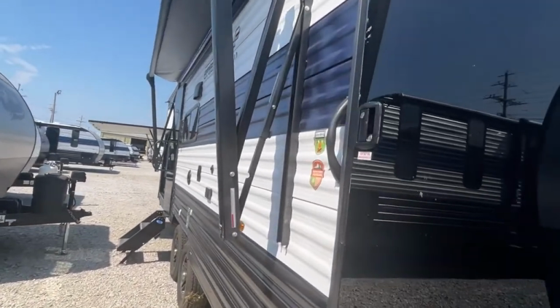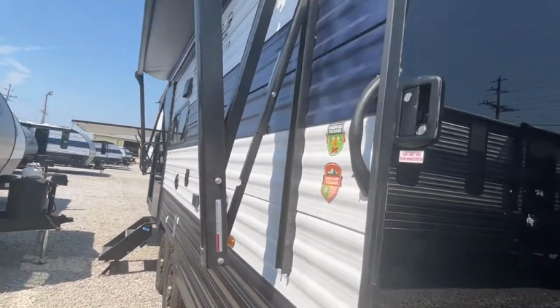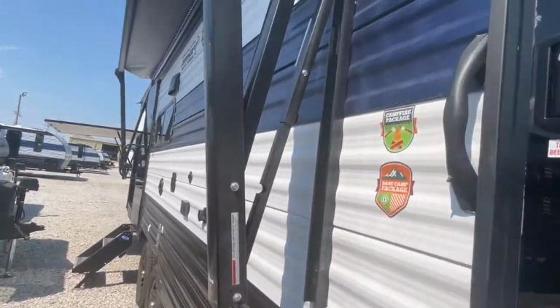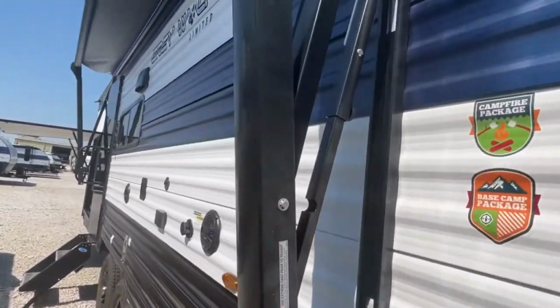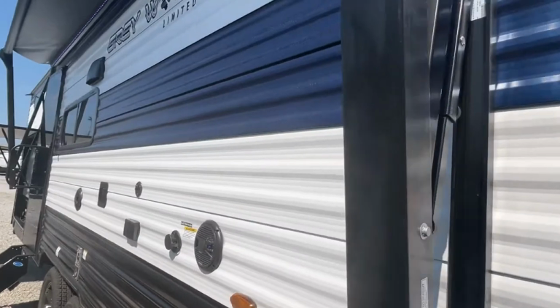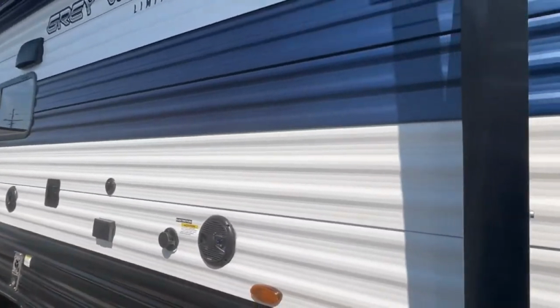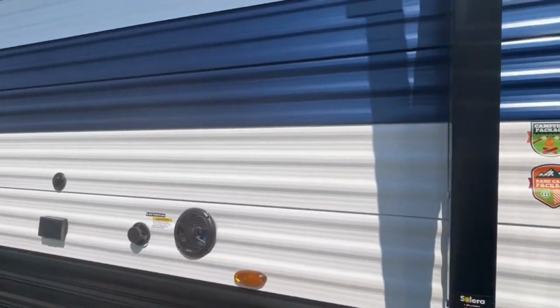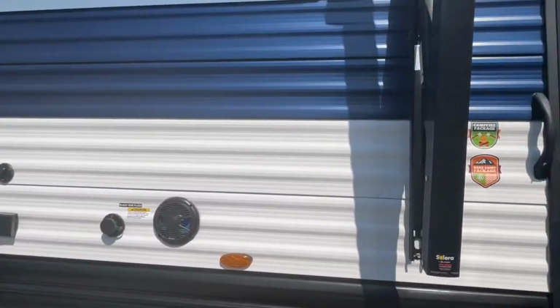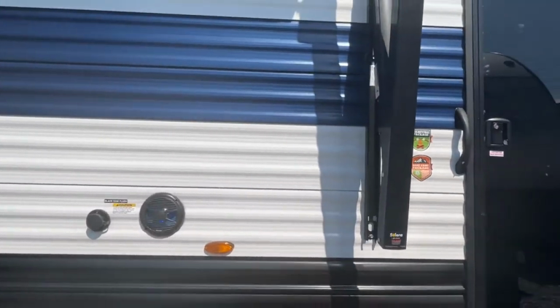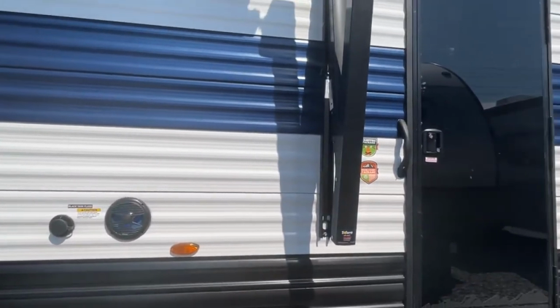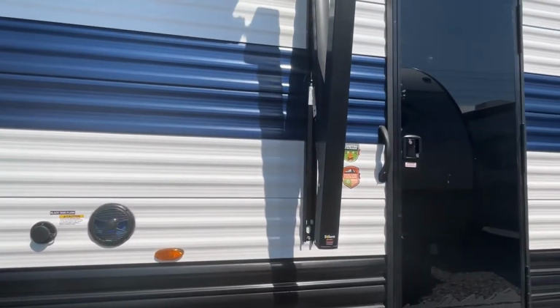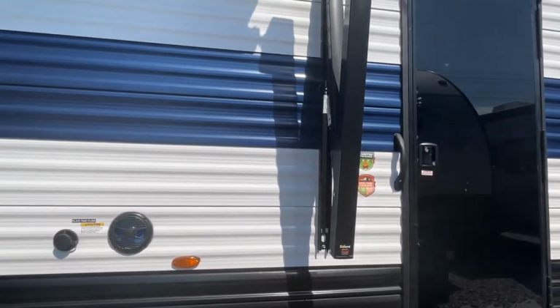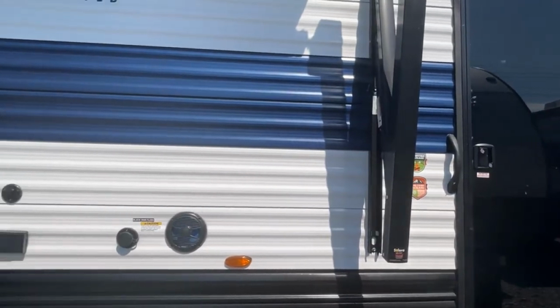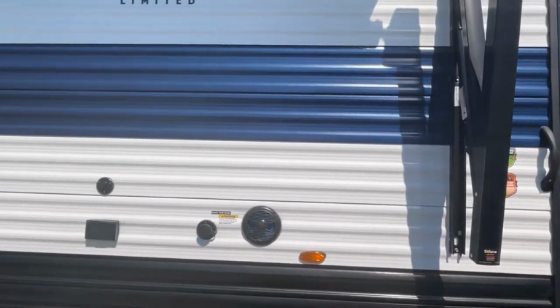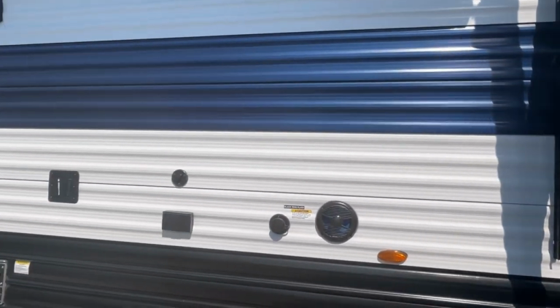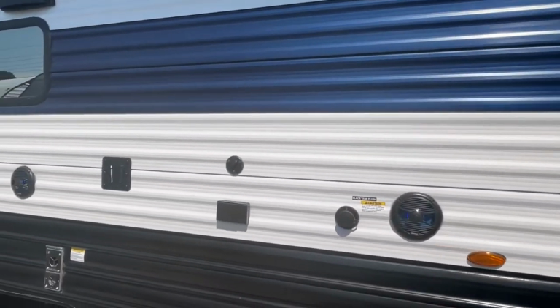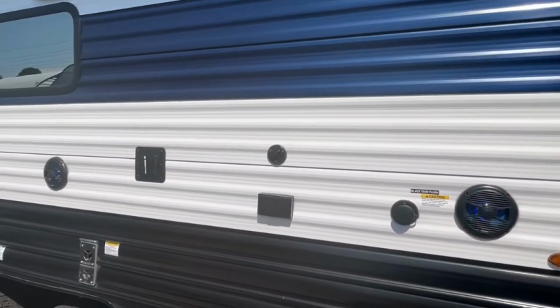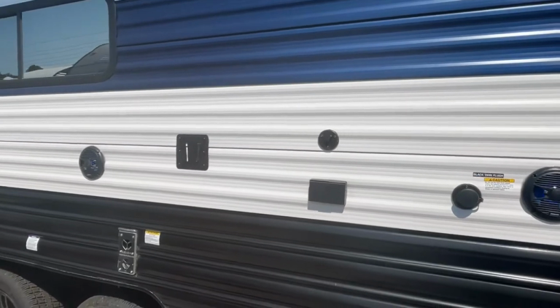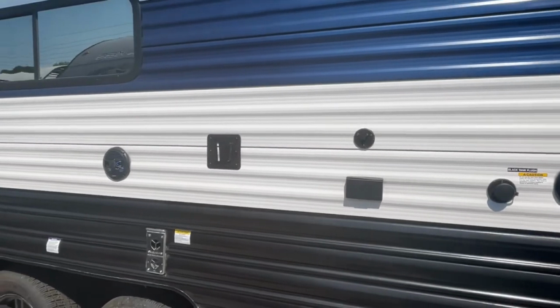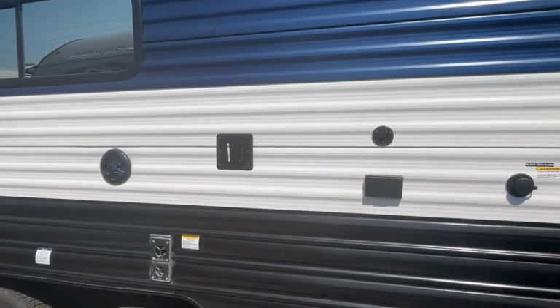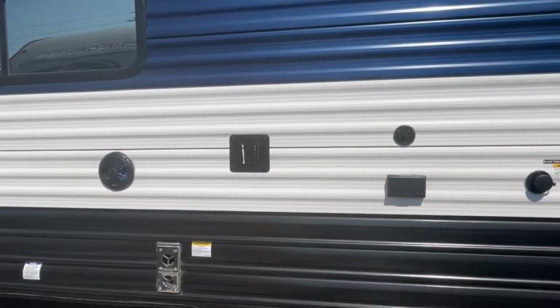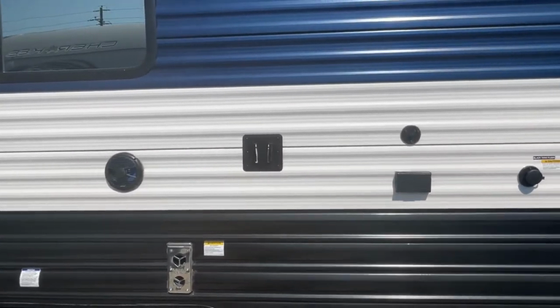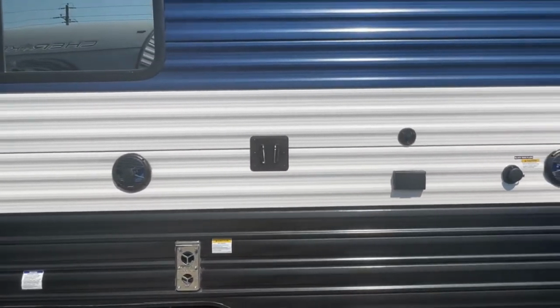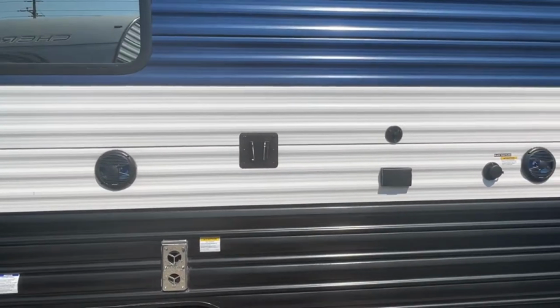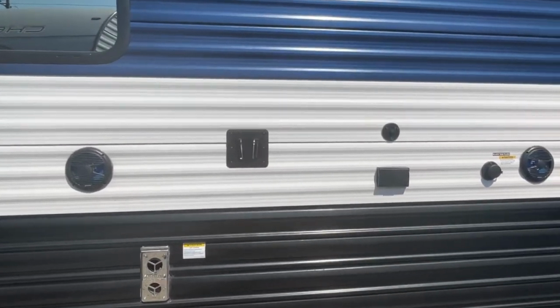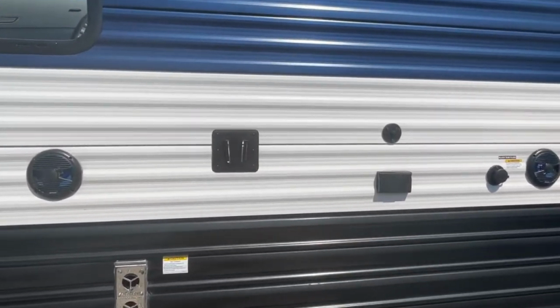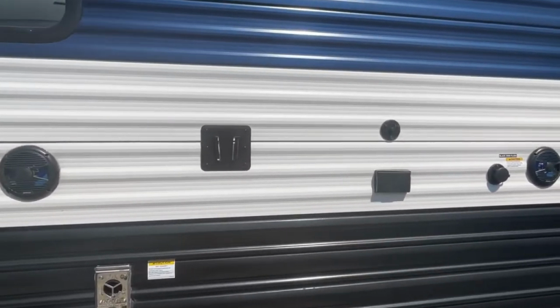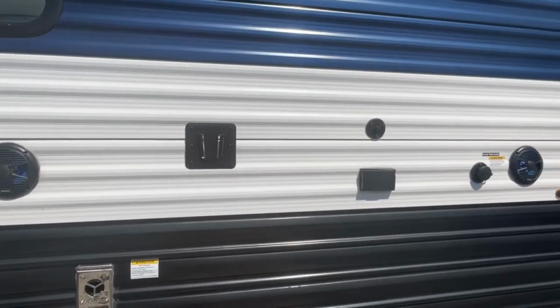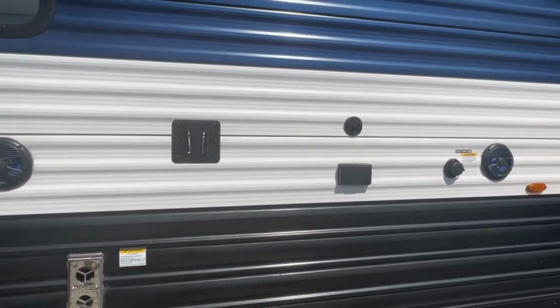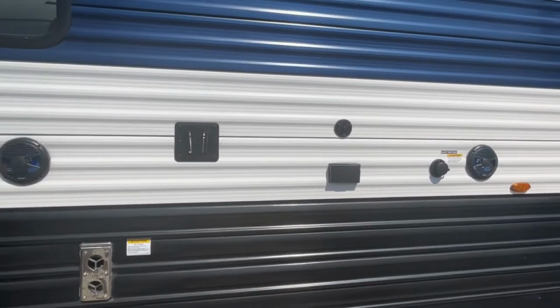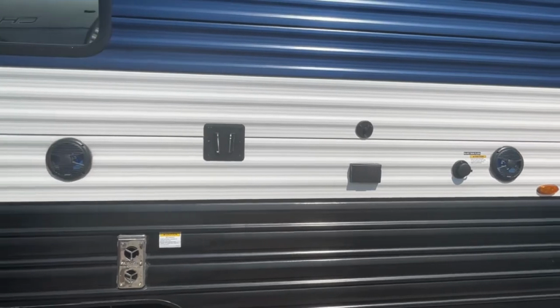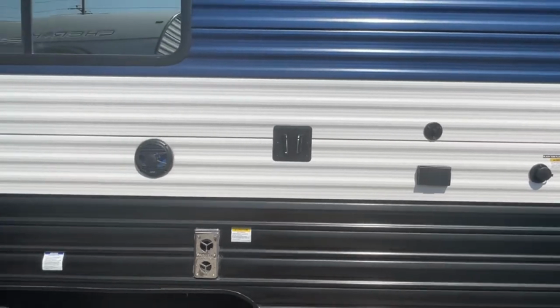You'll see that this one is going to have two entries — we'll show you that when we get inside. You are also able to bring your TV outside; it will mount right here and there are your connections for that.